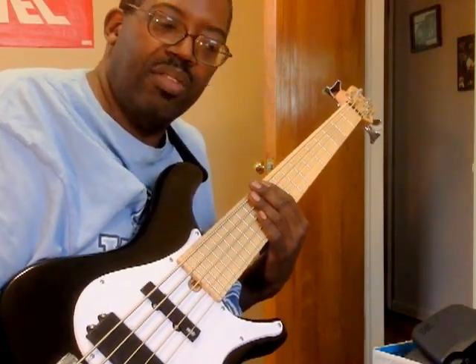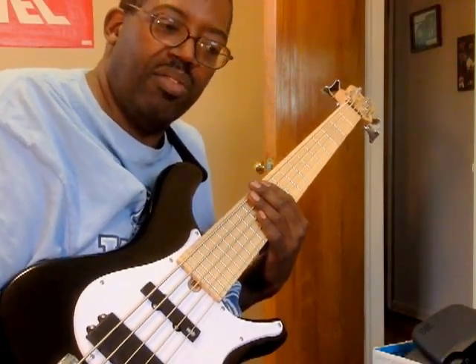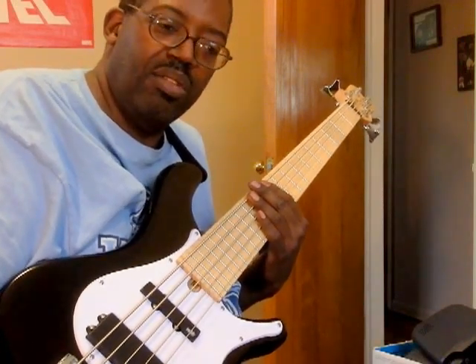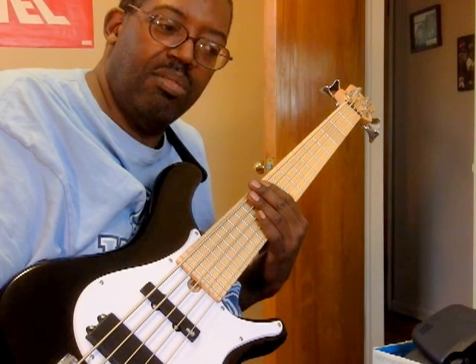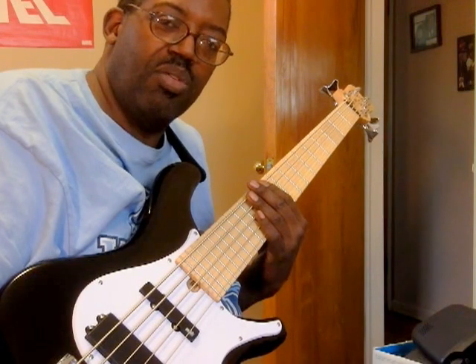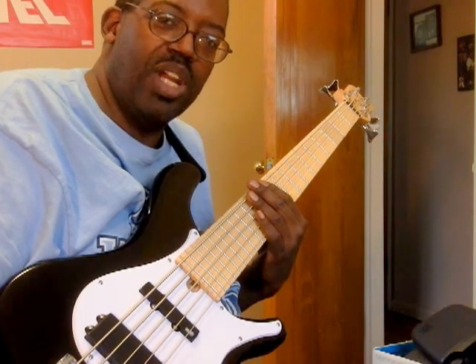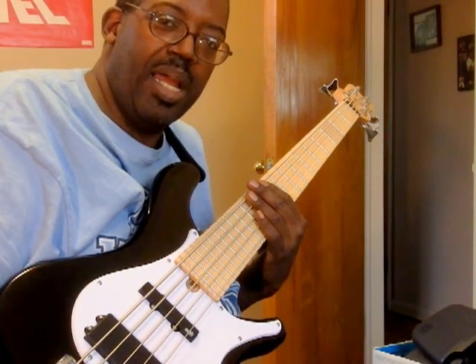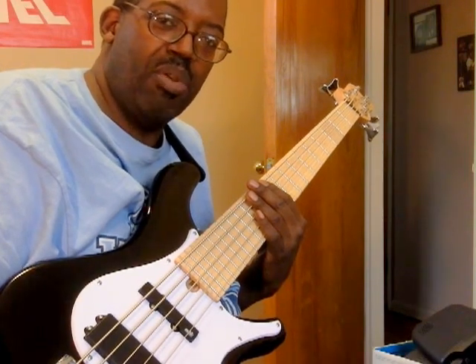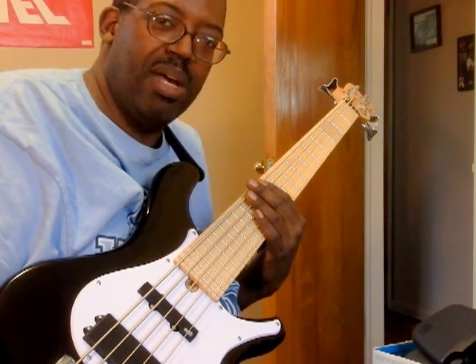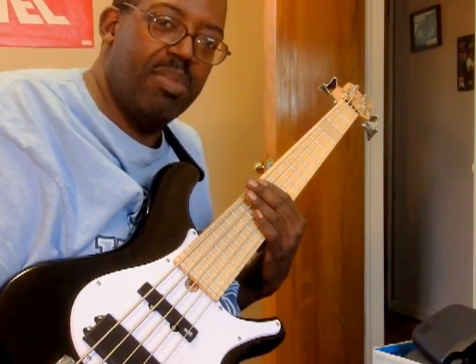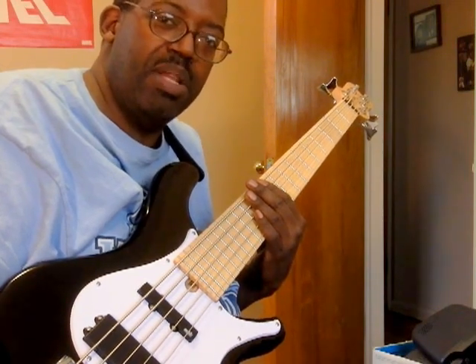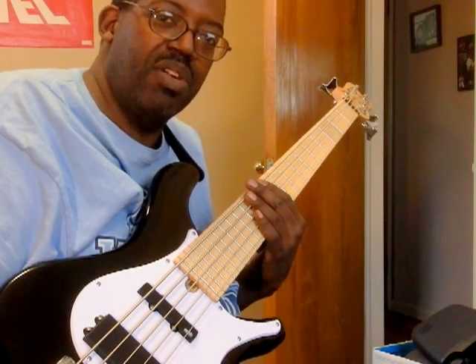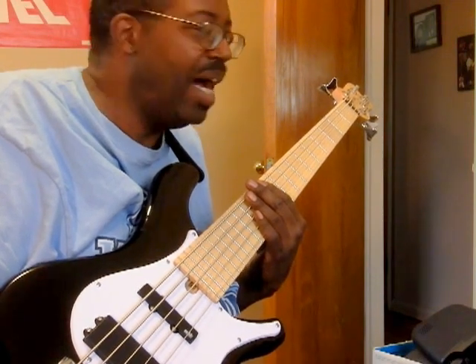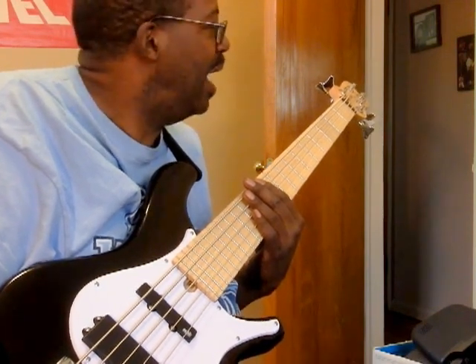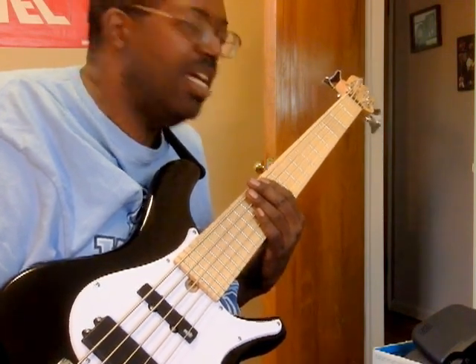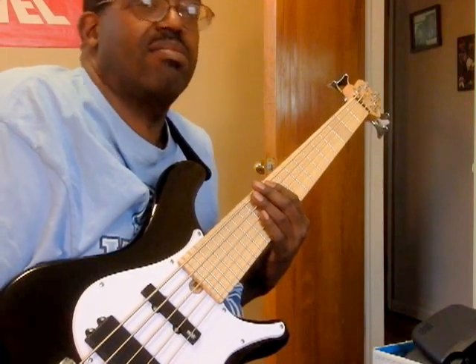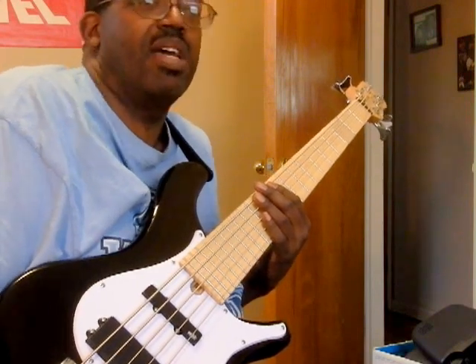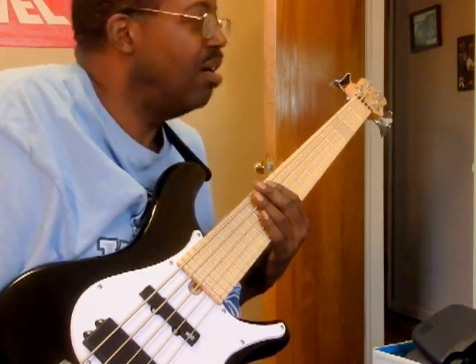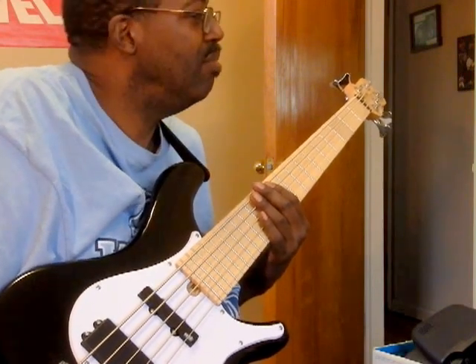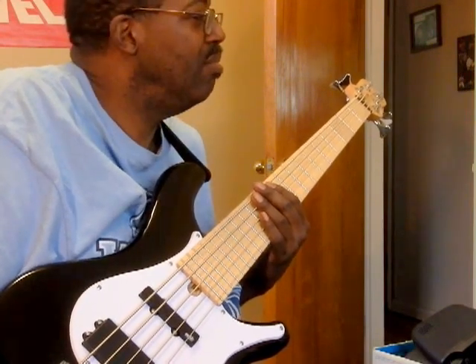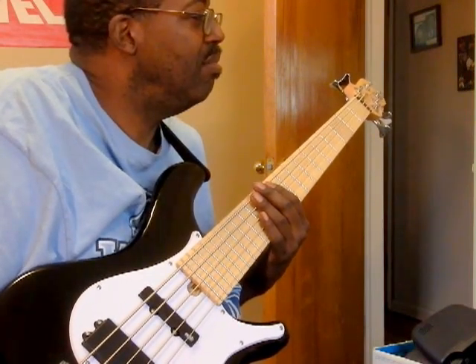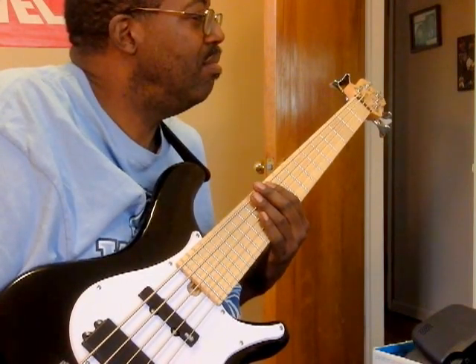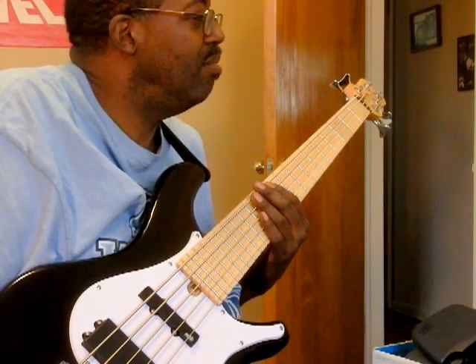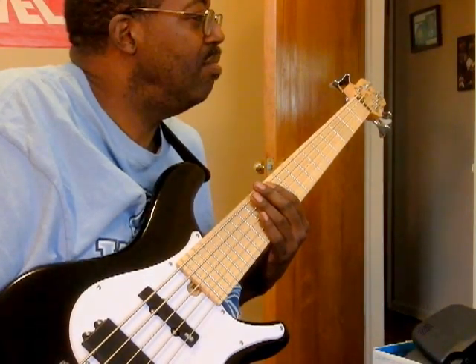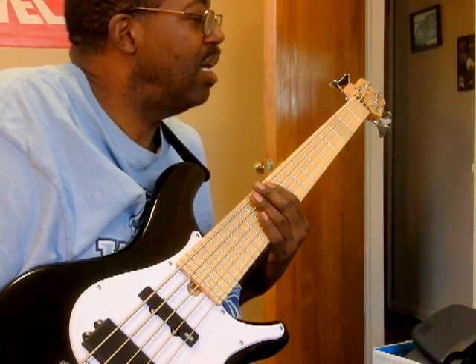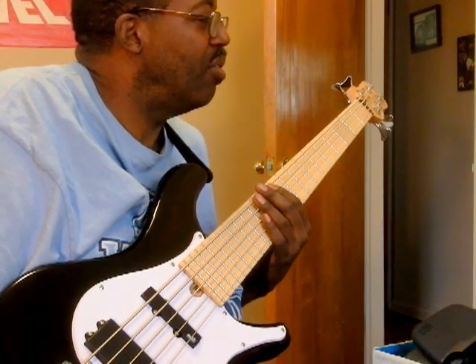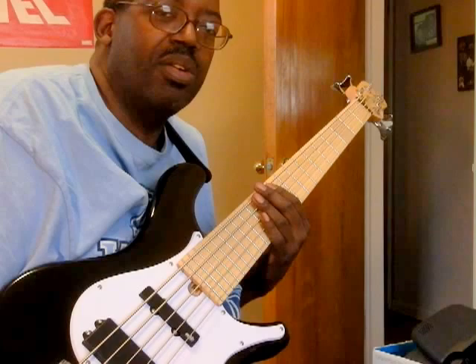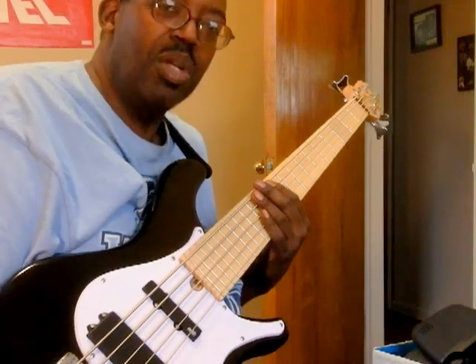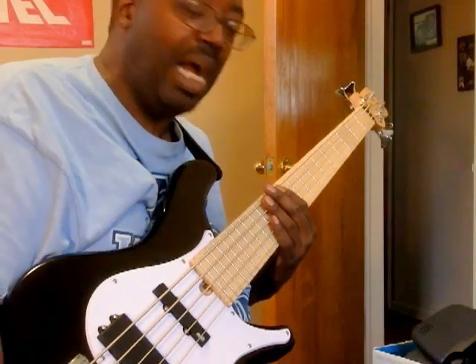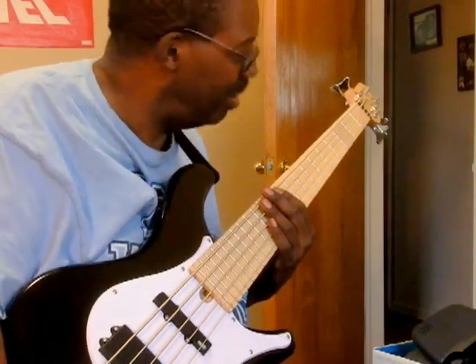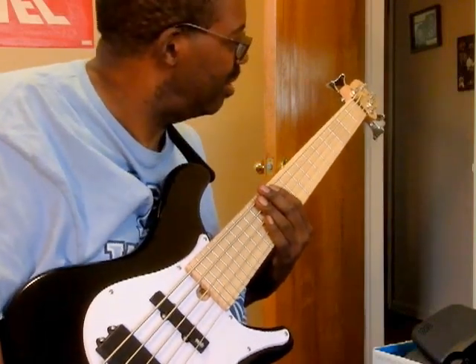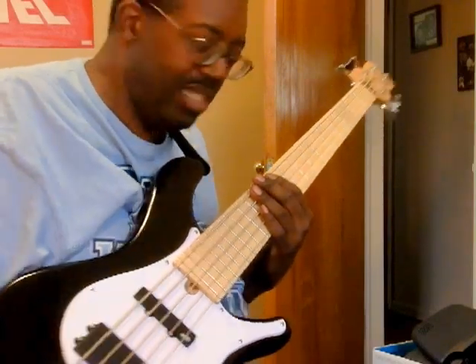I've been told about very high praise about this bass on the internet. The opinion is very high. And it's nice — I don't know if I can give it a real high rating, but it's nice.